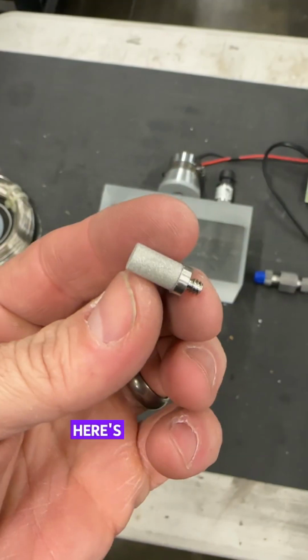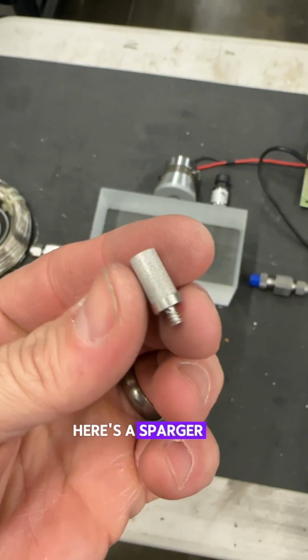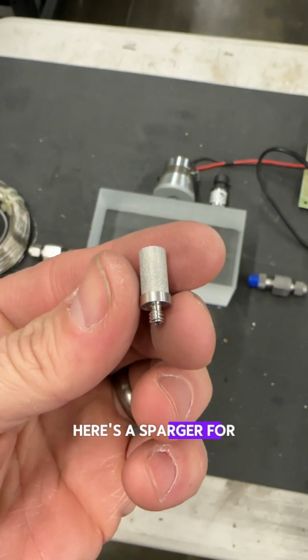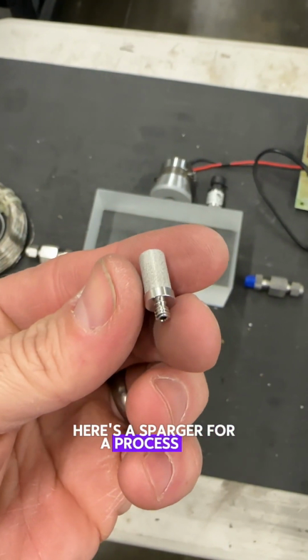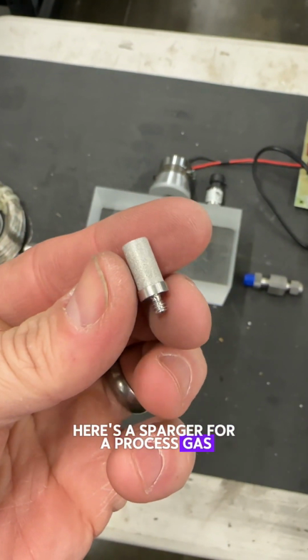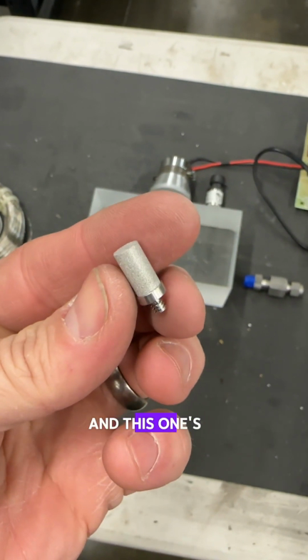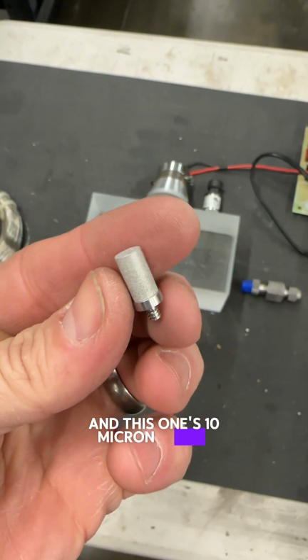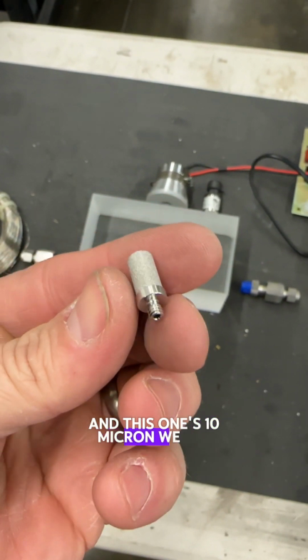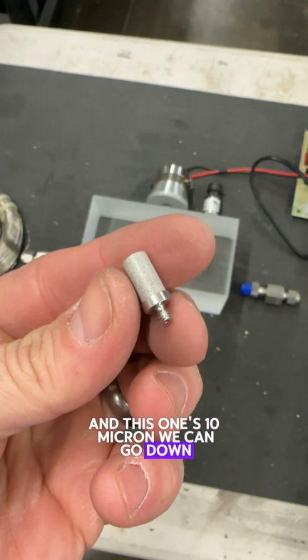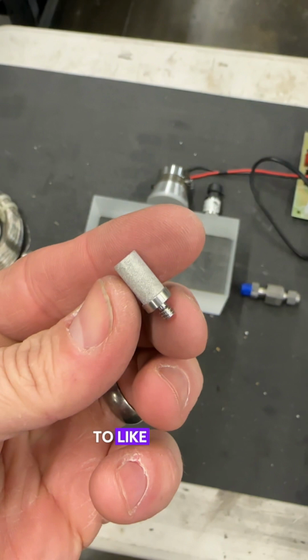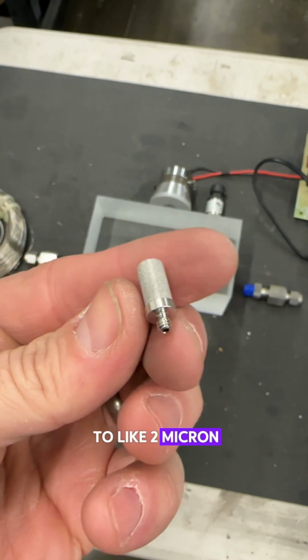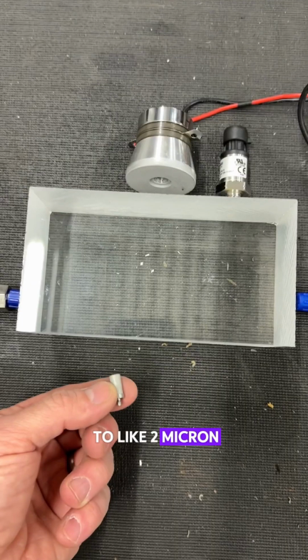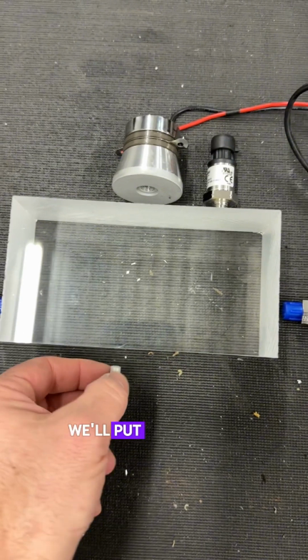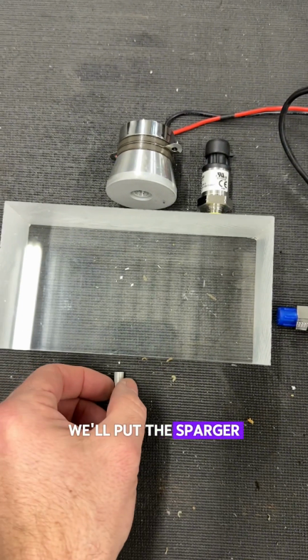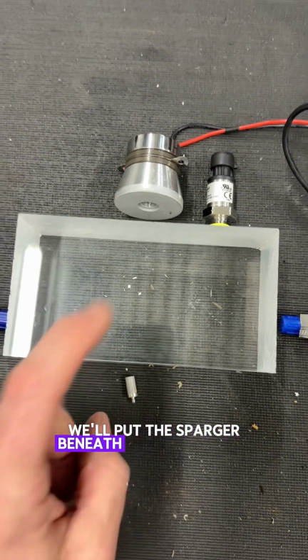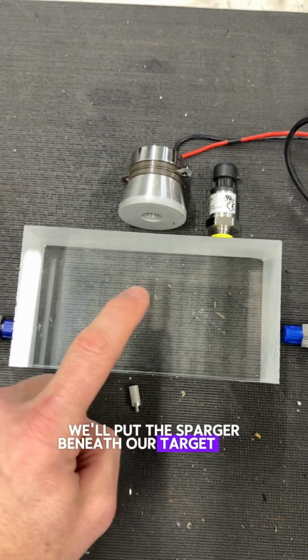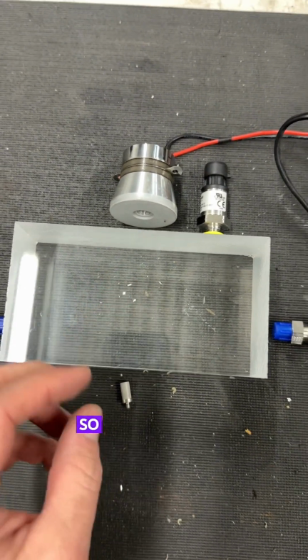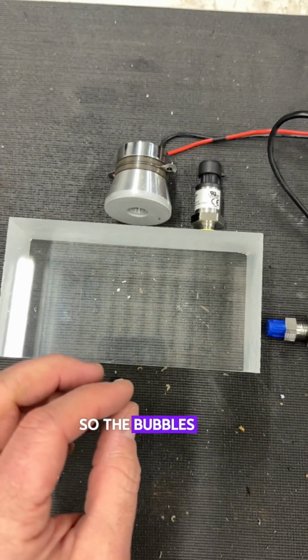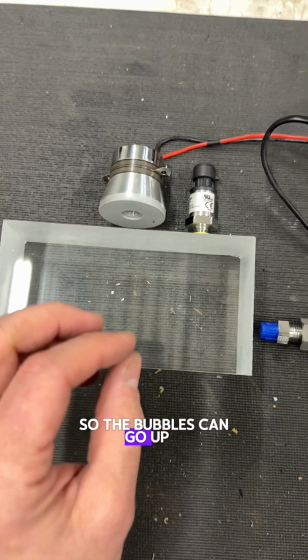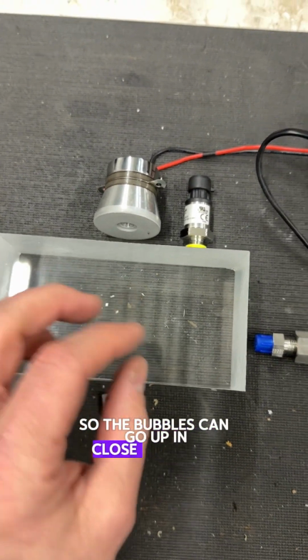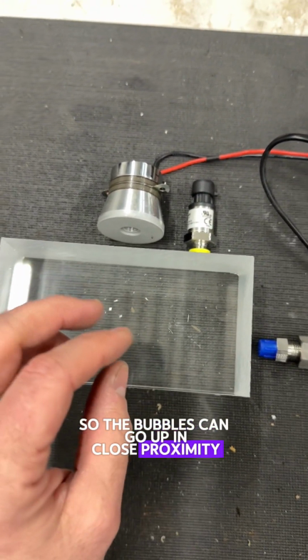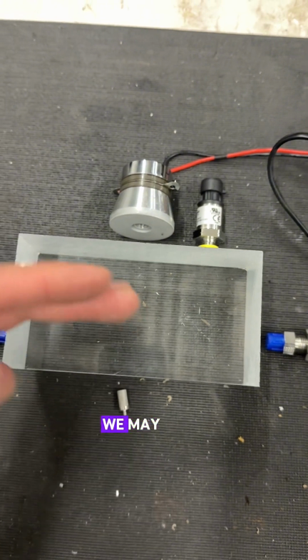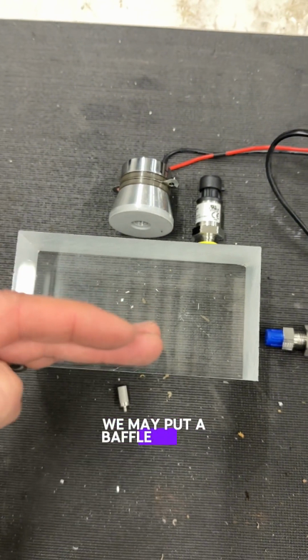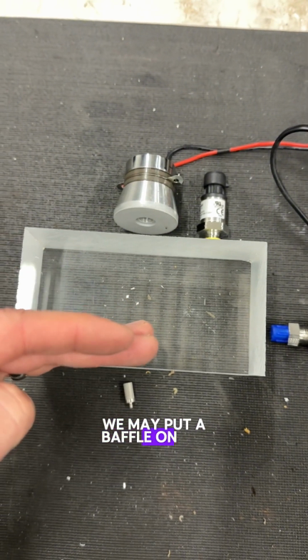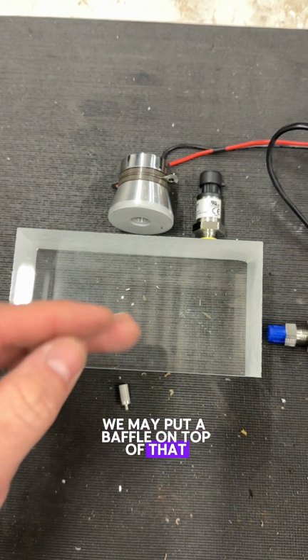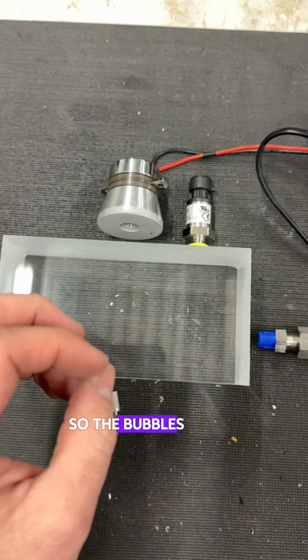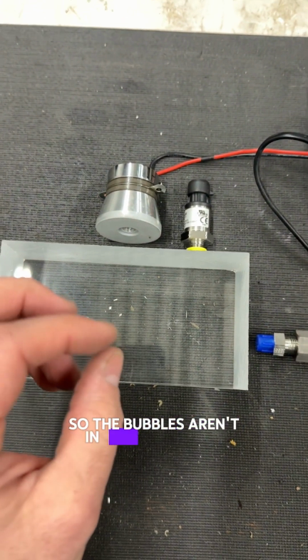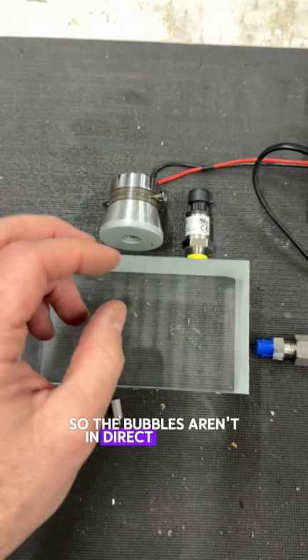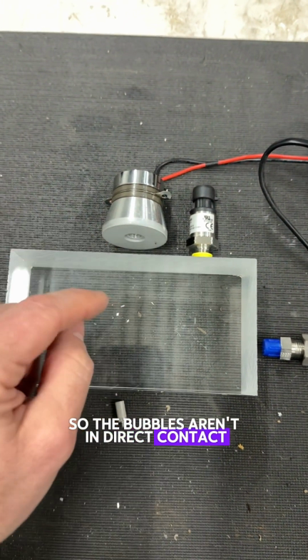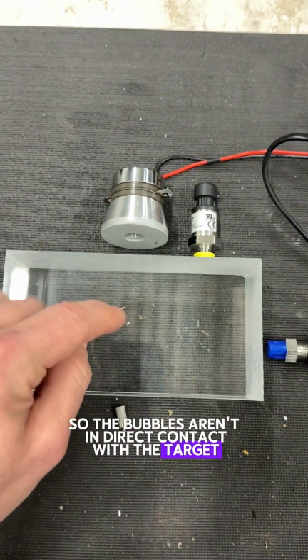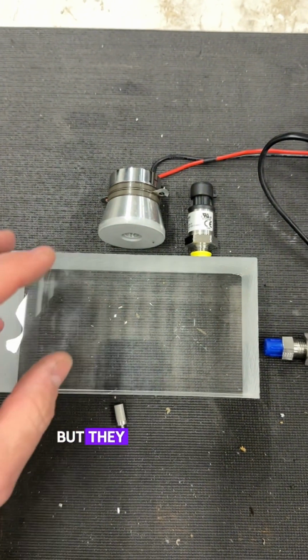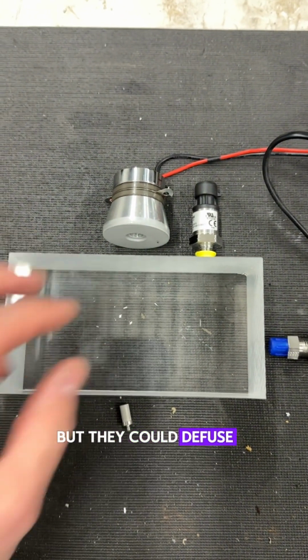Here's a sparger for our process gas — this one's 10 micron, and we can go down to like 2 micron. We'll put the sparger beneath our target here so the bubbles can go up in close proximity. We may put a baffle on top of that so the bubbles aren't in direct contact with the target, but they could diffuse in.